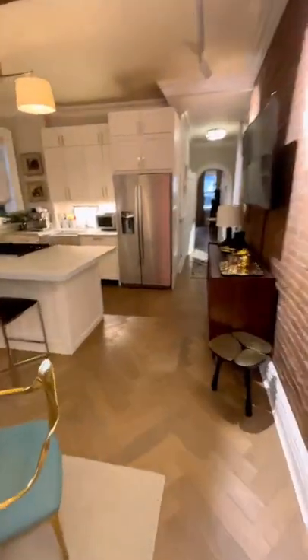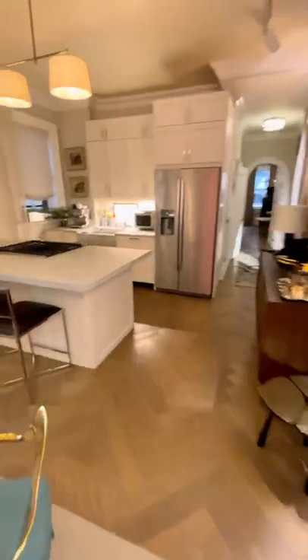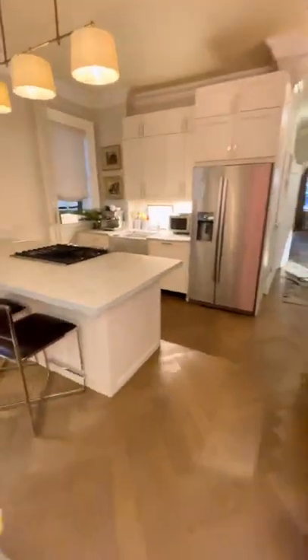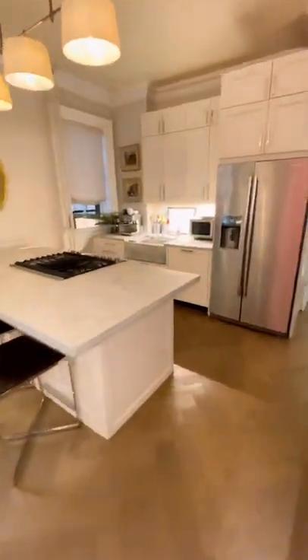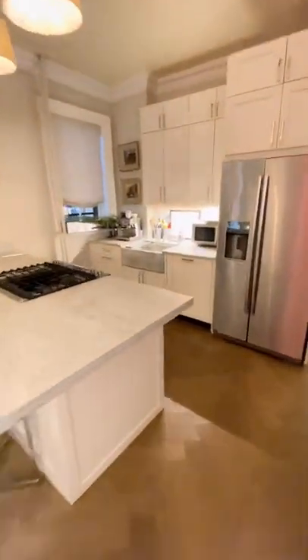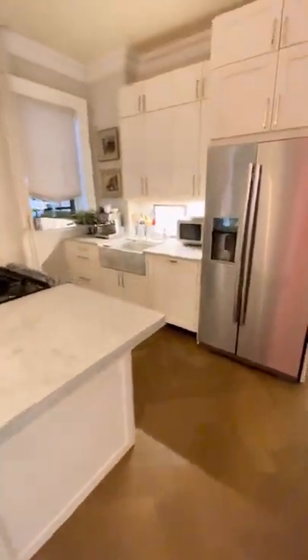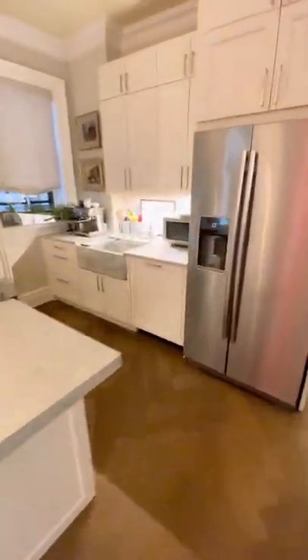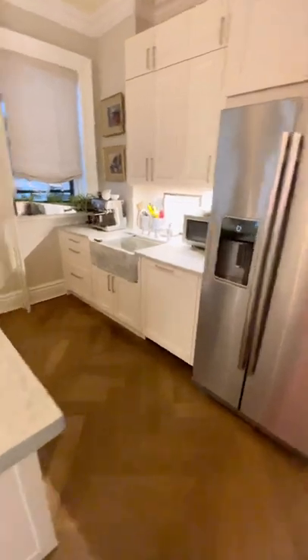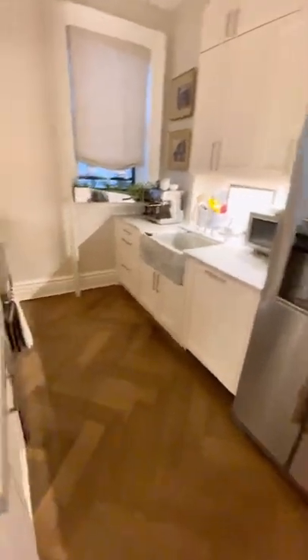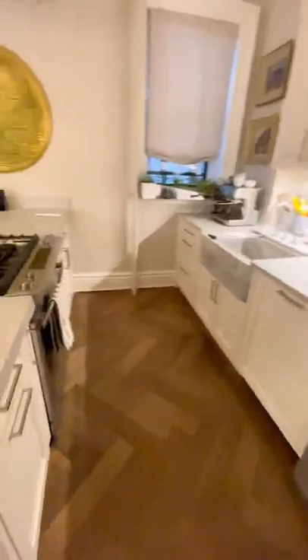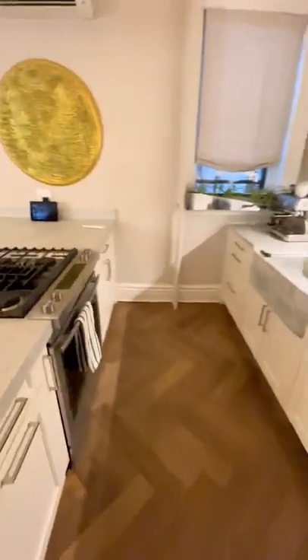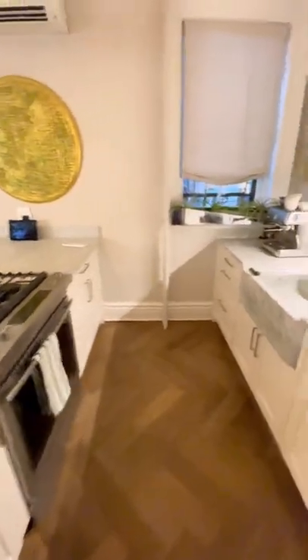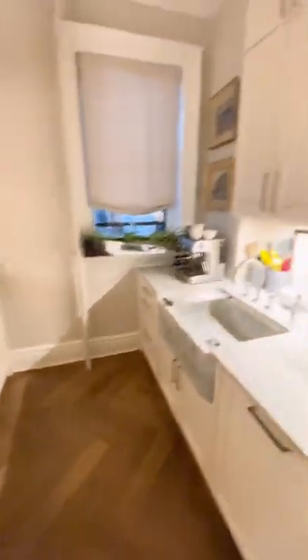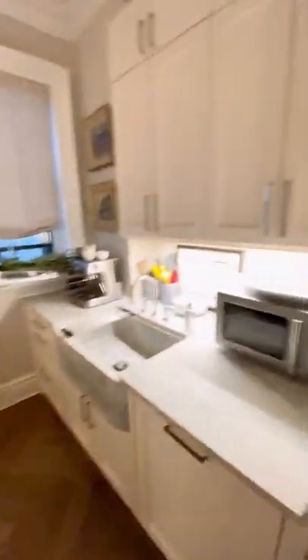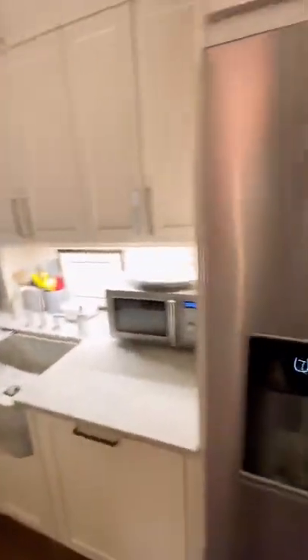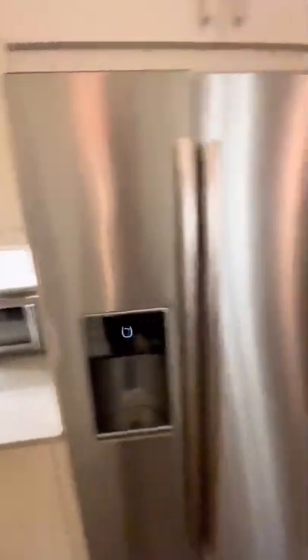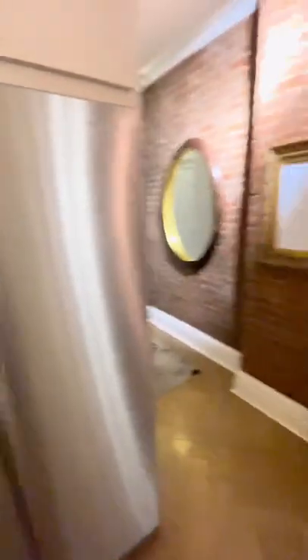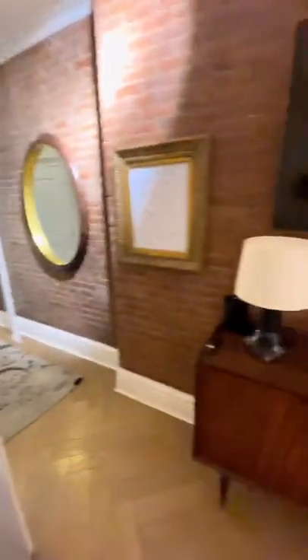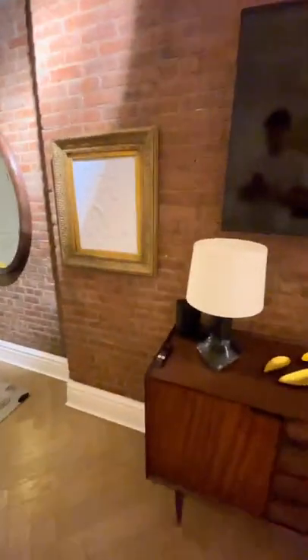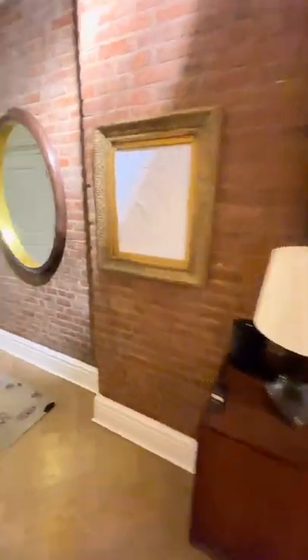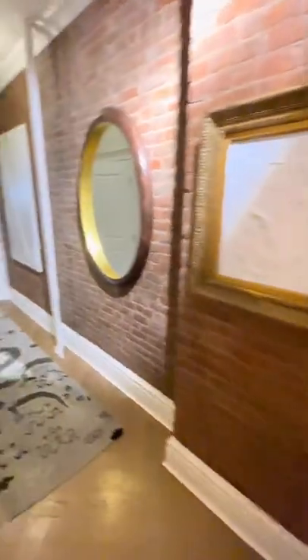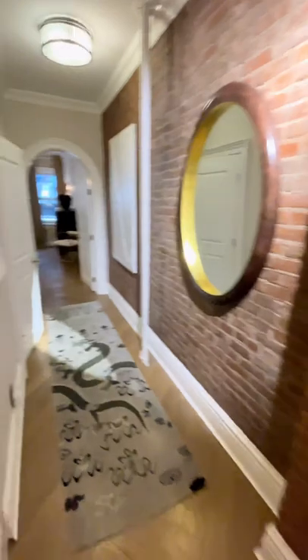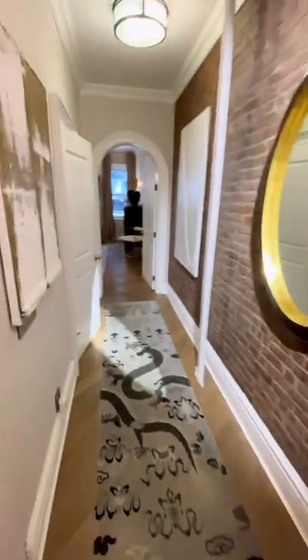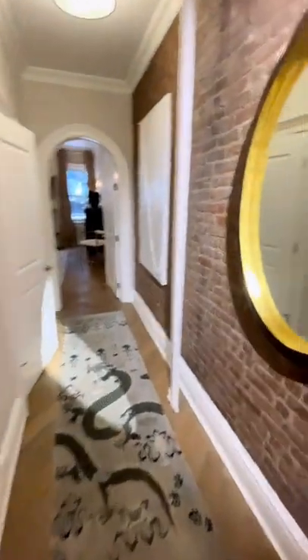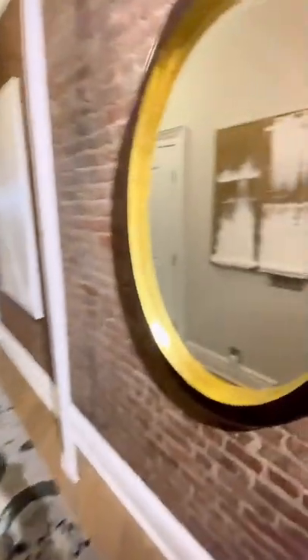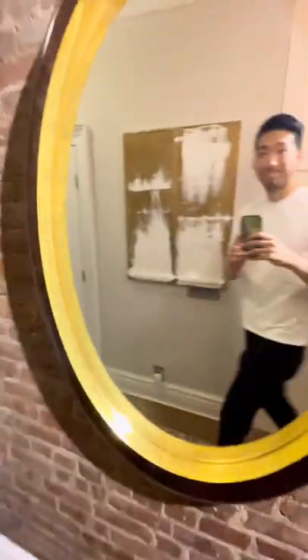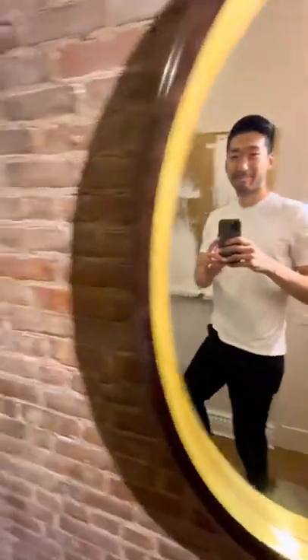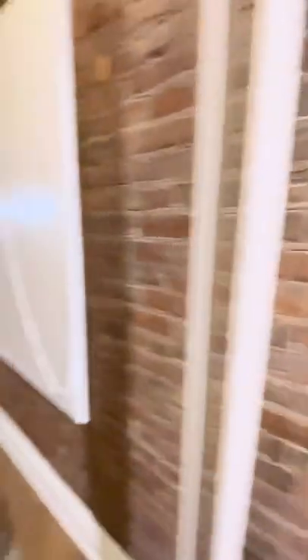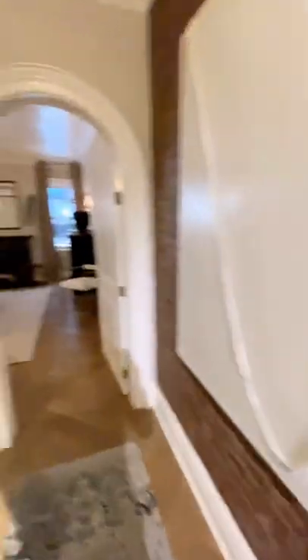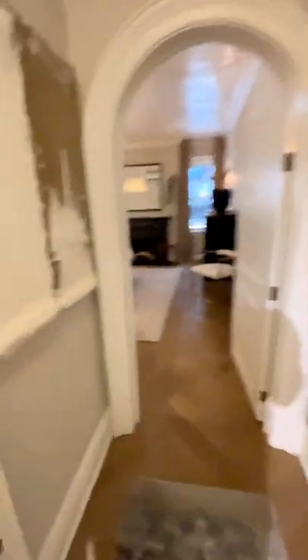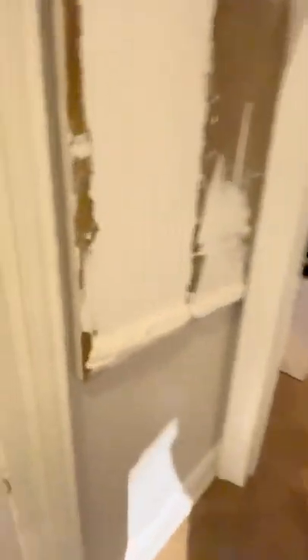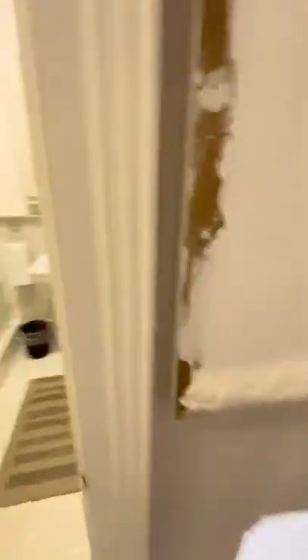You can see the attention to detail and quality with the herringbone oak floors, the Carrara marble, and the exposed brick. You may have noticed the gold and black plated furniture that was actually designed by the owner of this apartment.